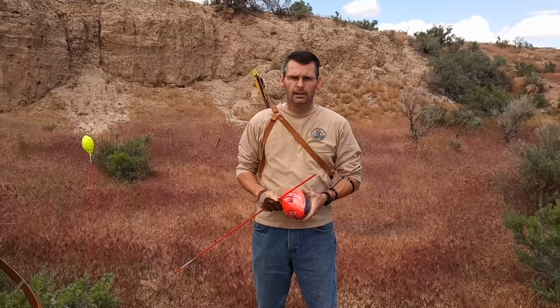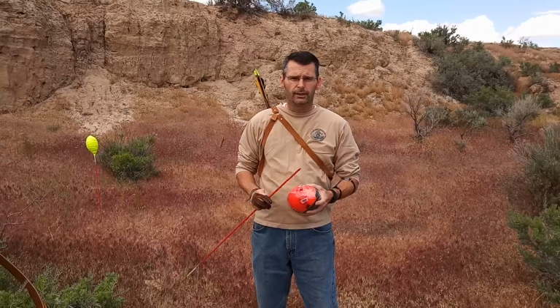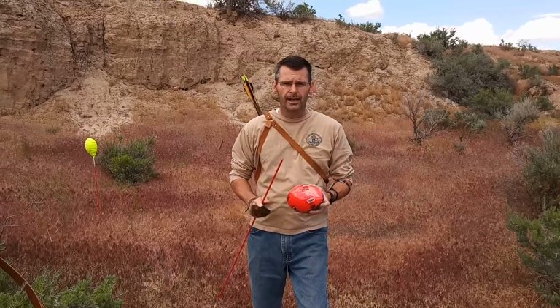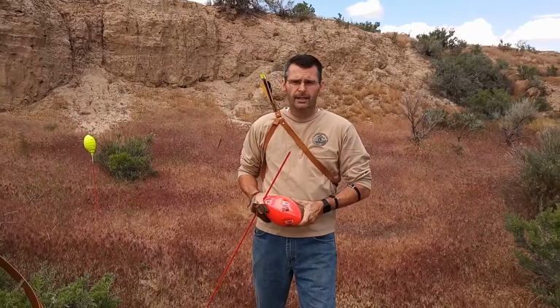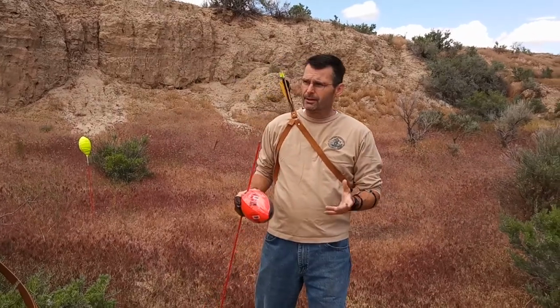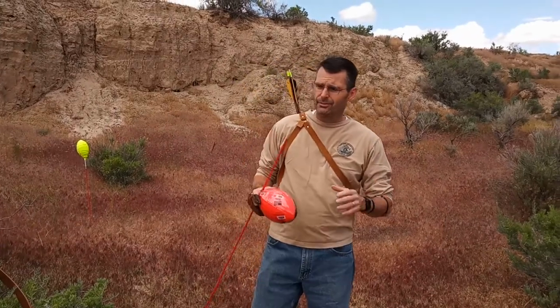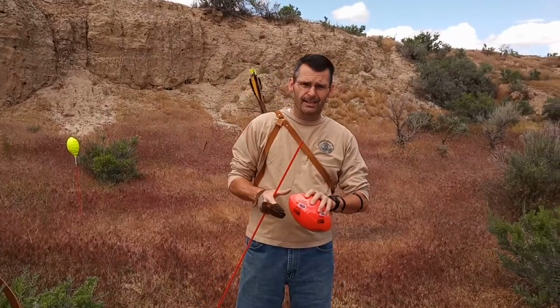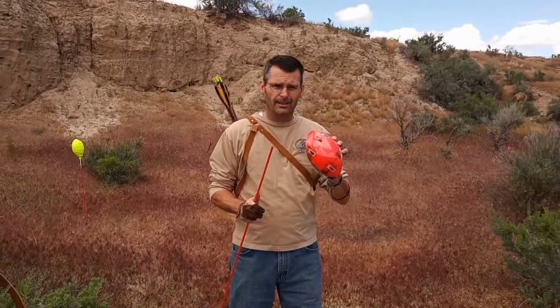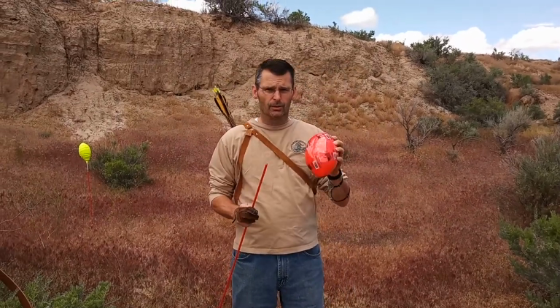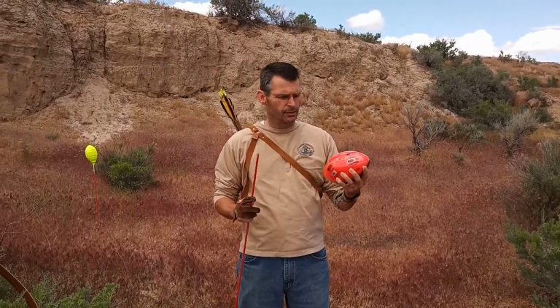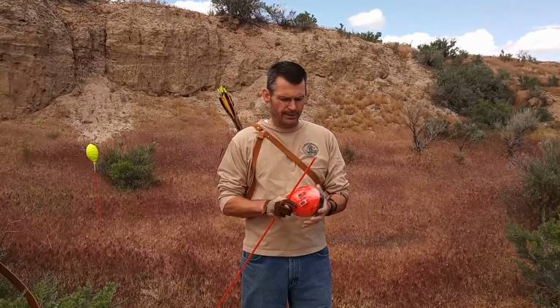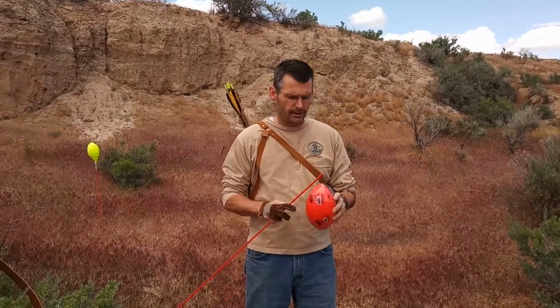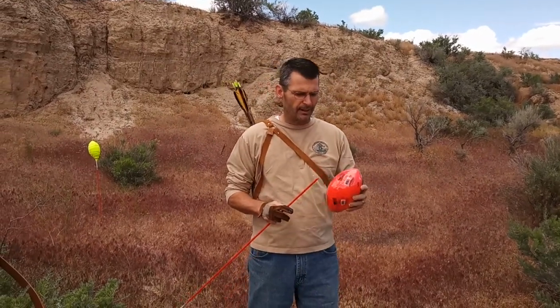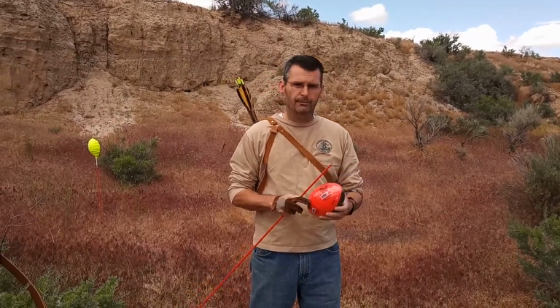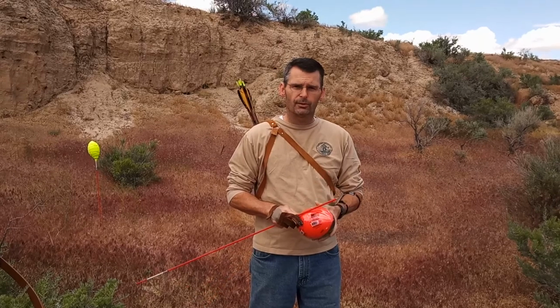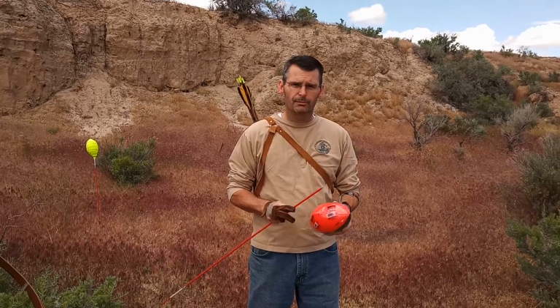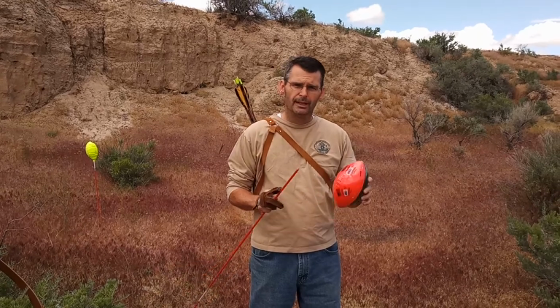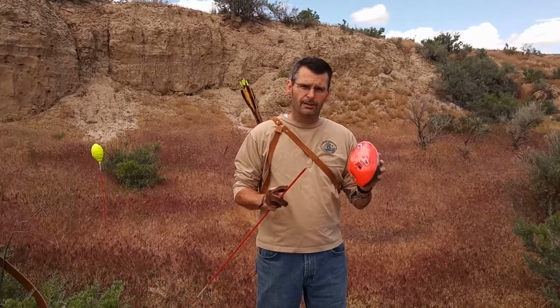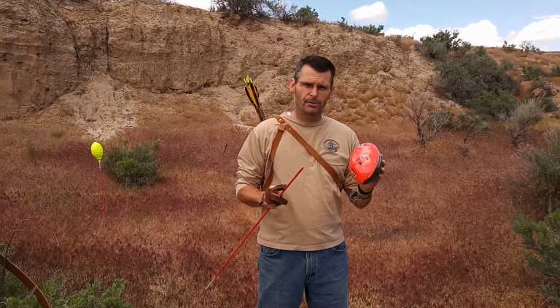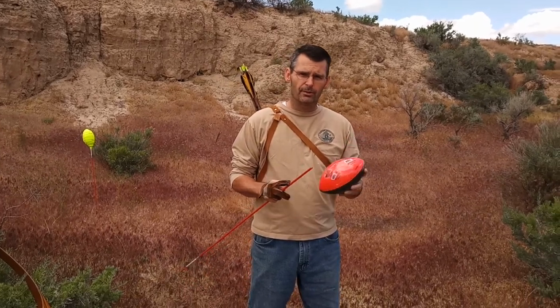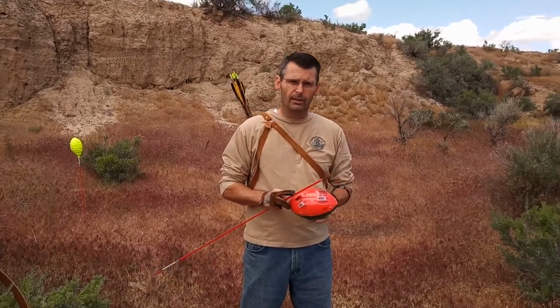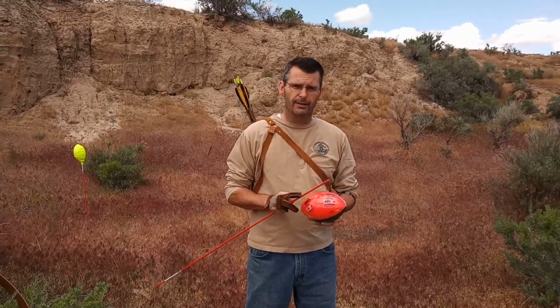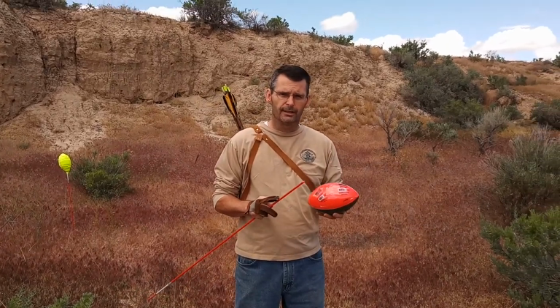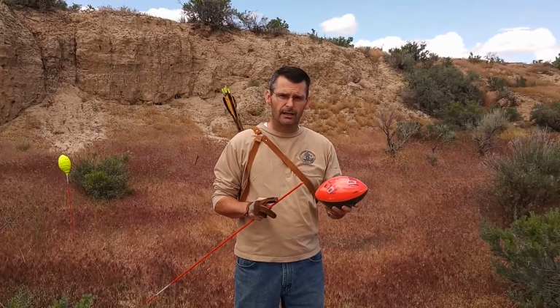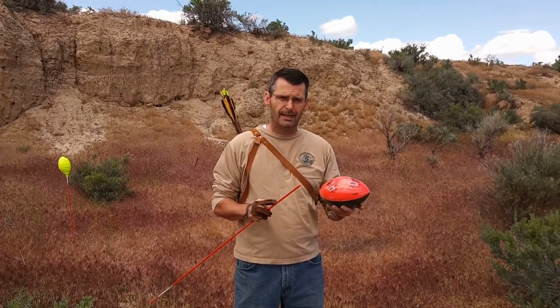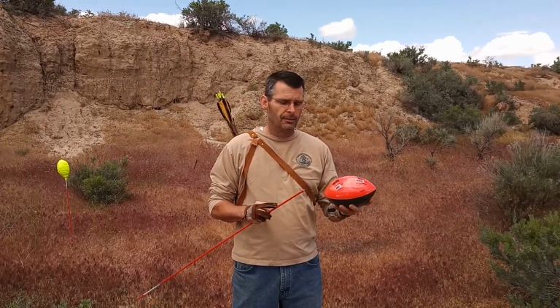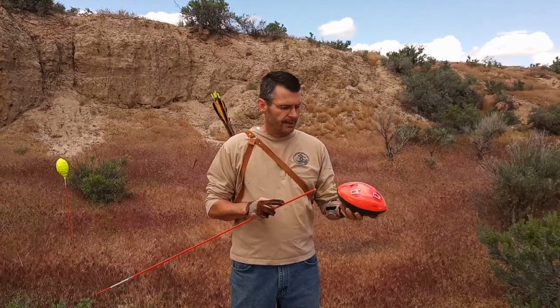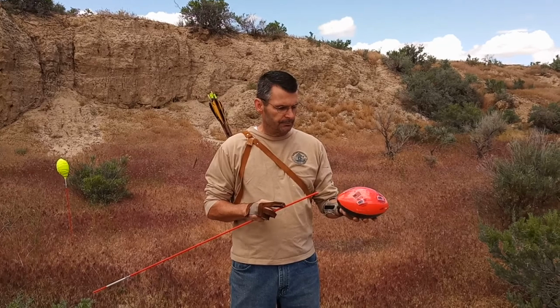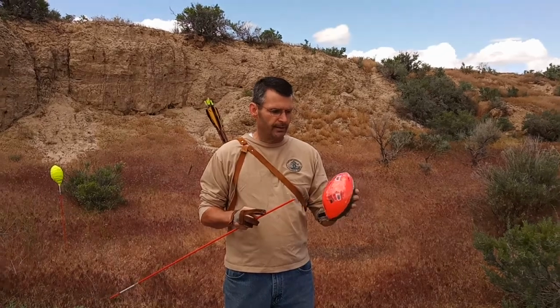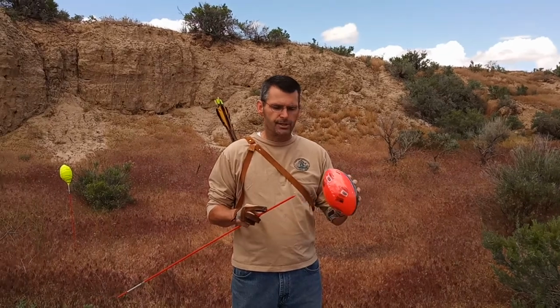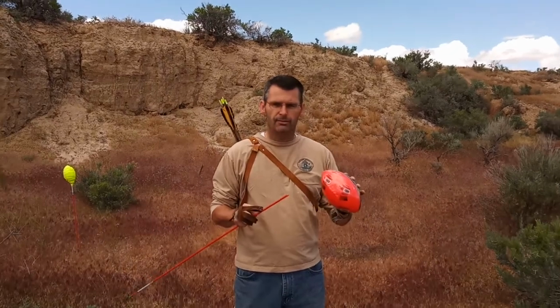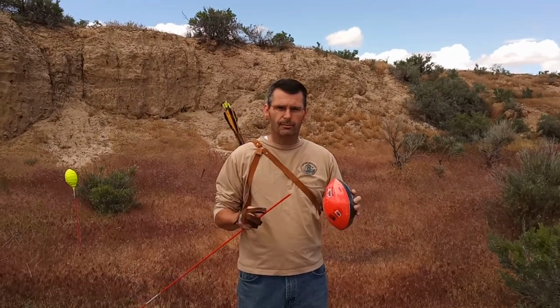Hi there, it's Ken. I'm out in the desert today and I decided to go shooting. I haven't had a lot of time to go outdoor shooting, but I thought about showing you guys a target that I've made and I'm gonna show you how cheap and easy it is to make.